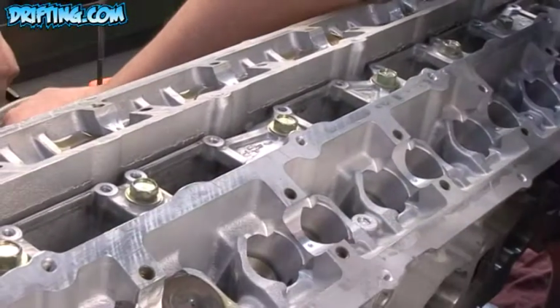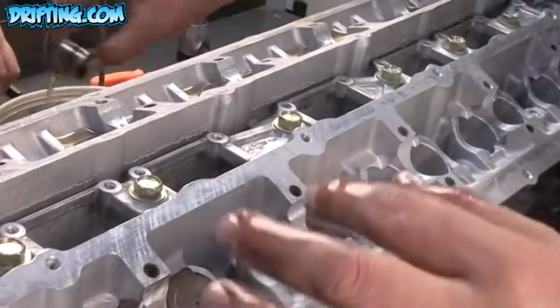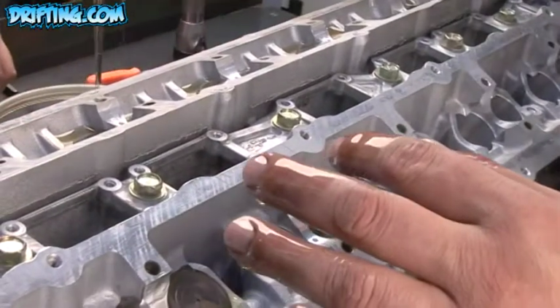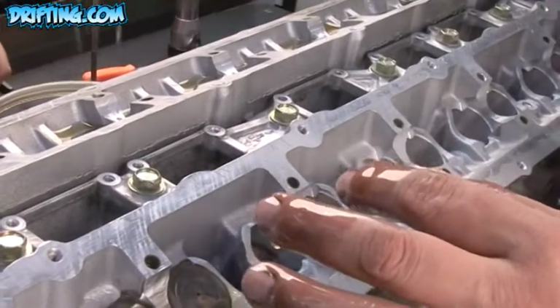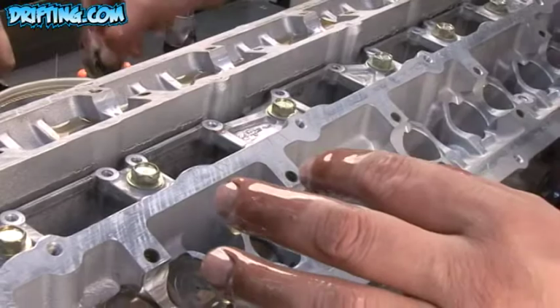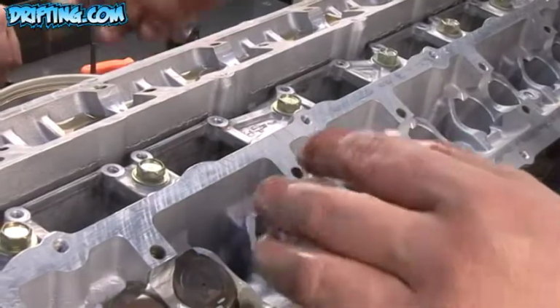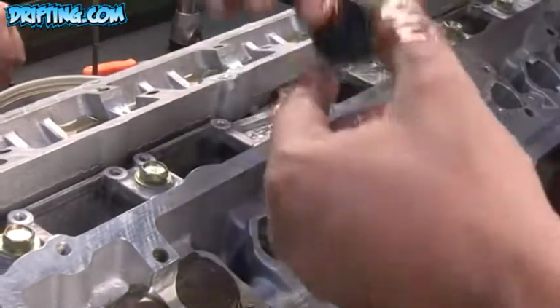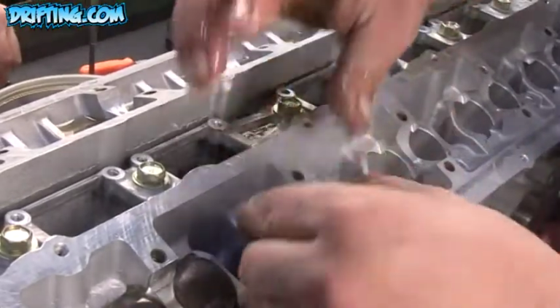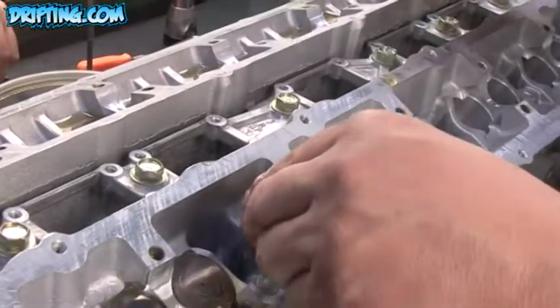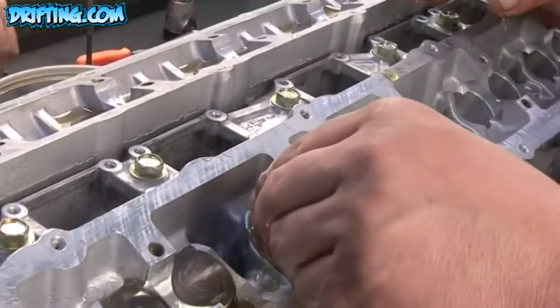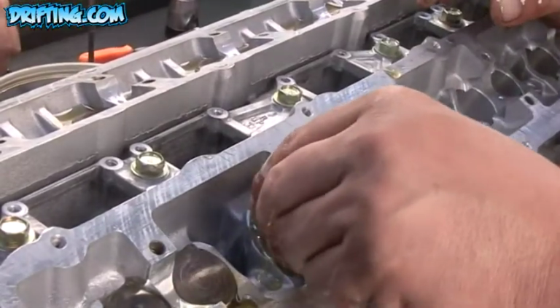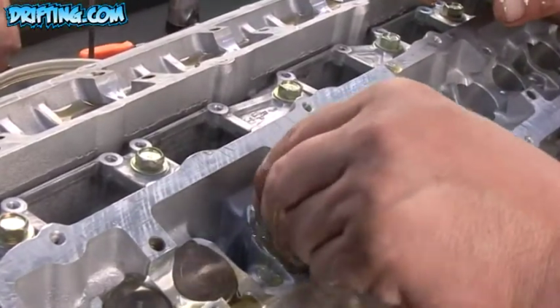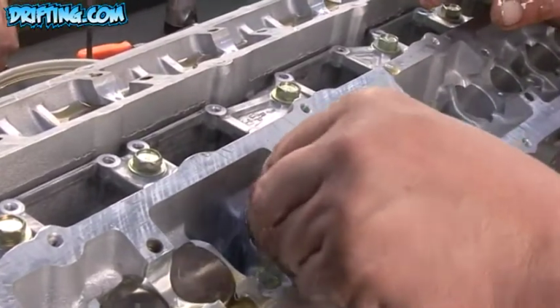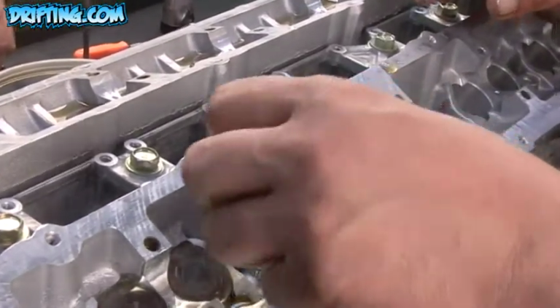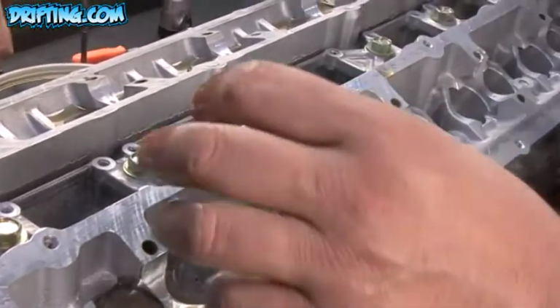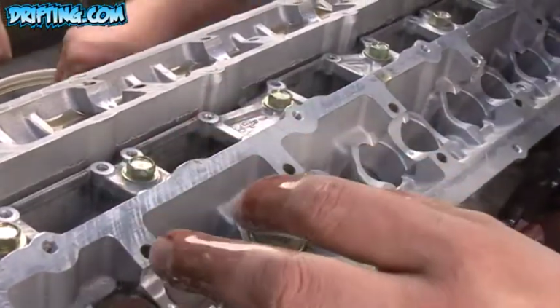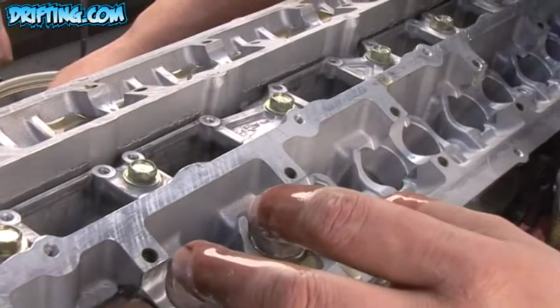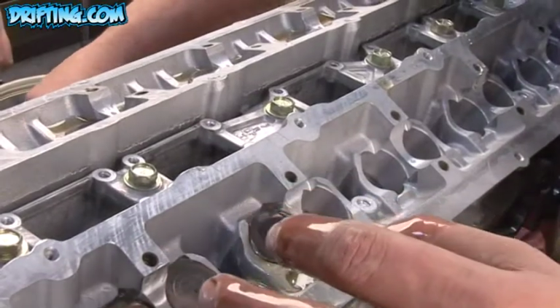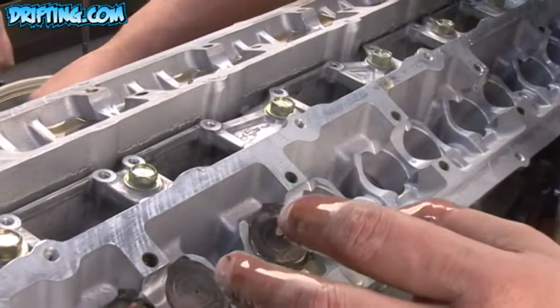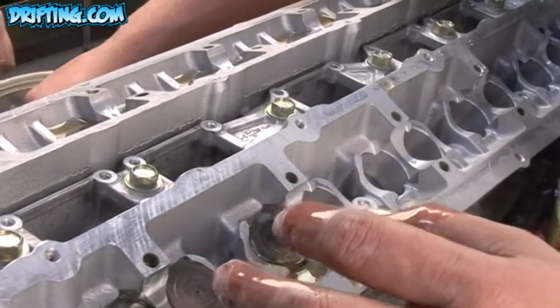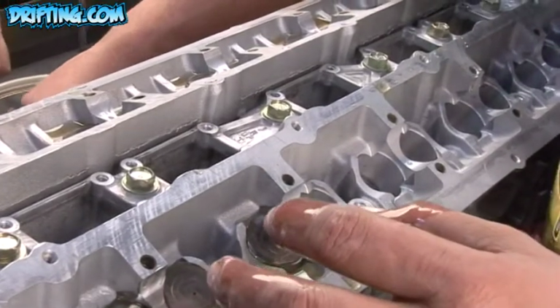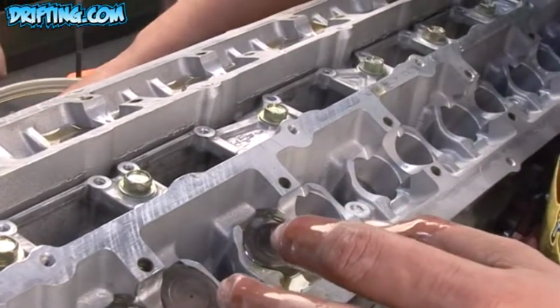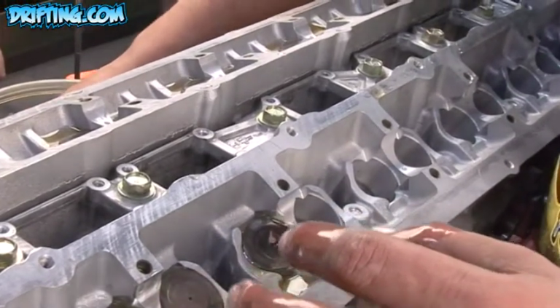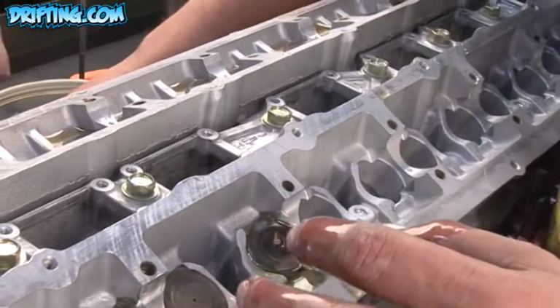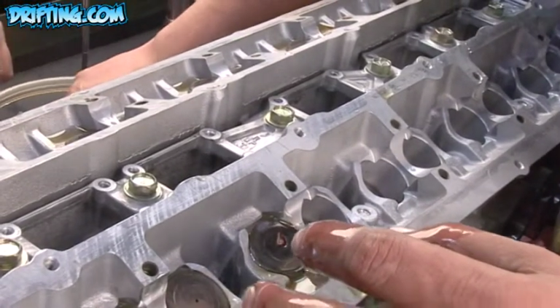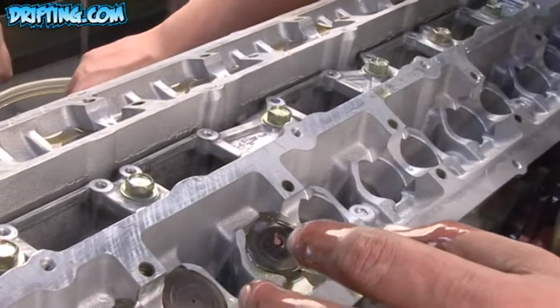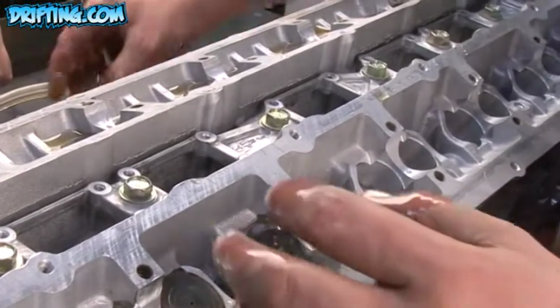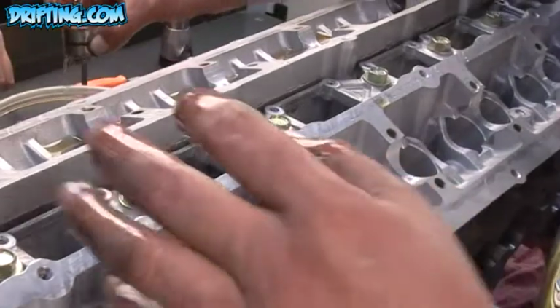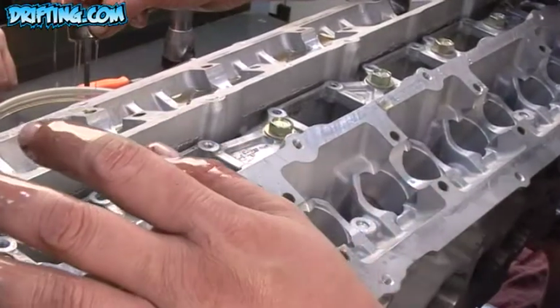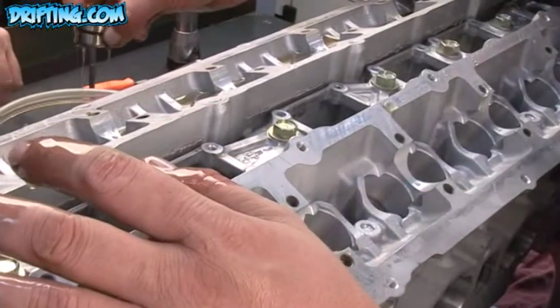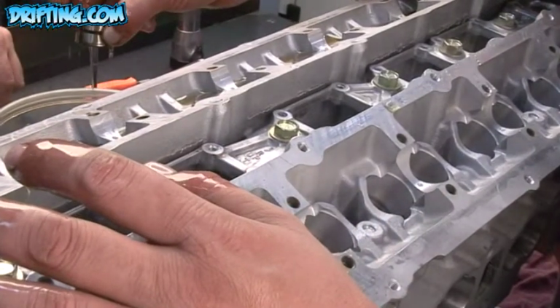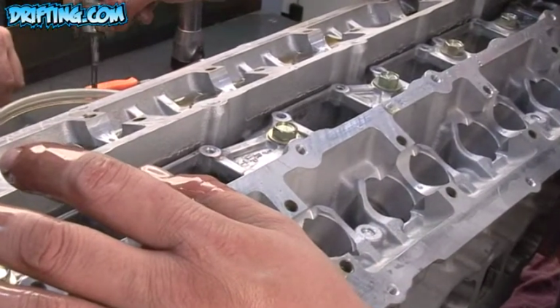A lot of guys with RBs that run the hydraulic setup with the RB25 heads are still spinning 8 to 9,000 RPM. Stock lifters are usually pretty good, but a lot of guys do end up switching over to a solid from an RB26 head into a 25 head once they really beat on it. It is an option to do that — it drops straight in, it's not a problem.